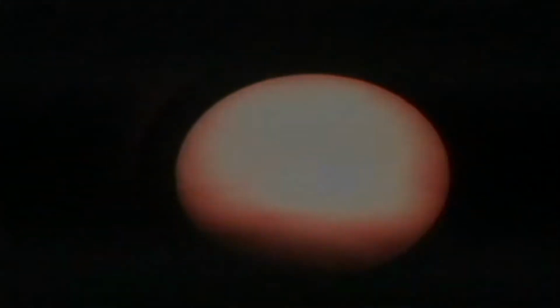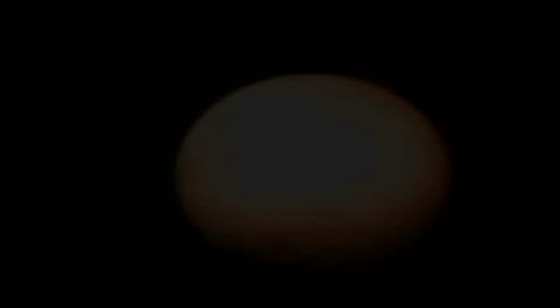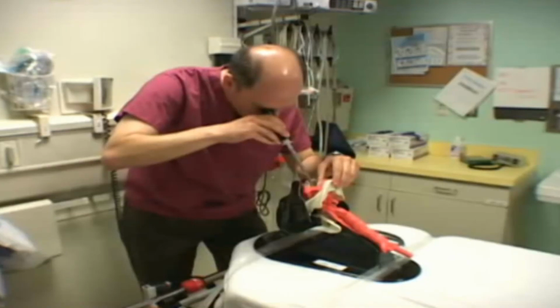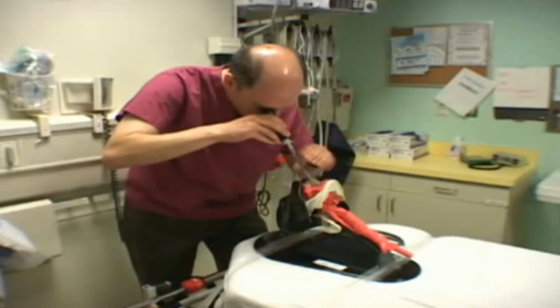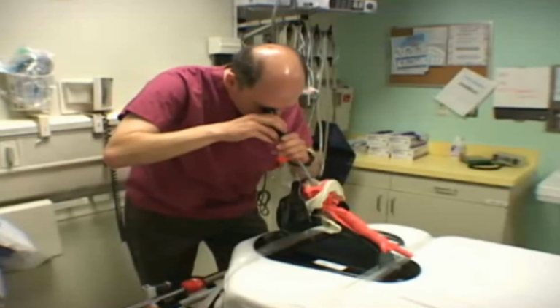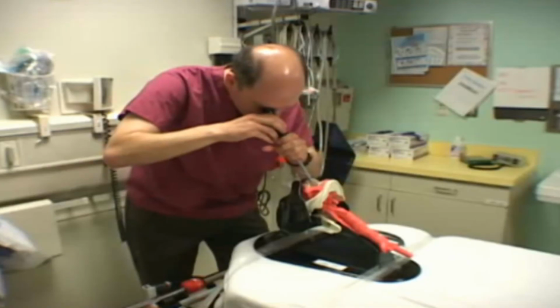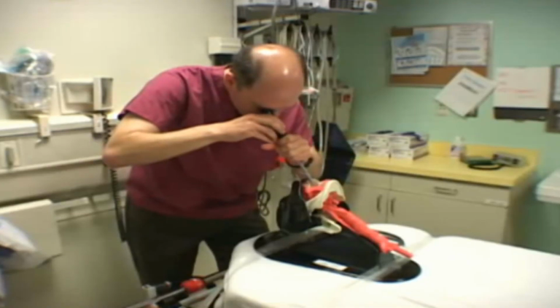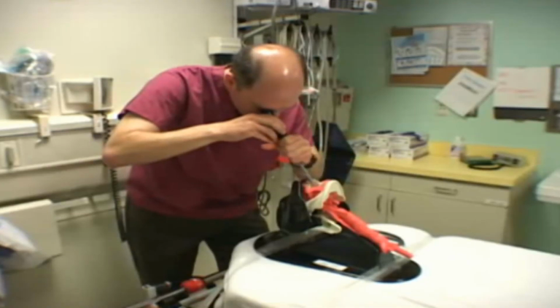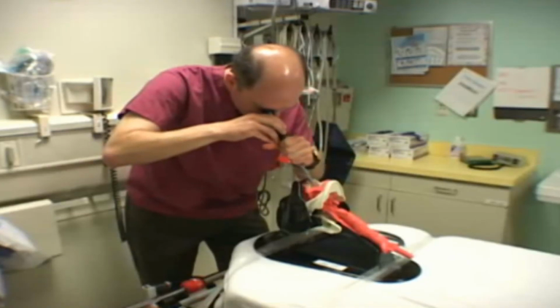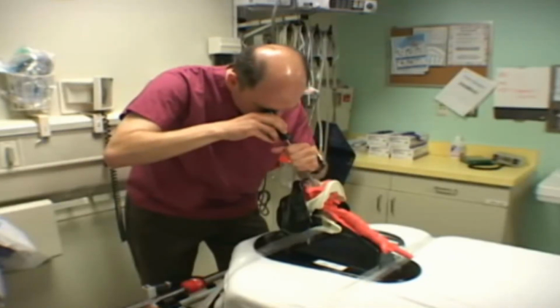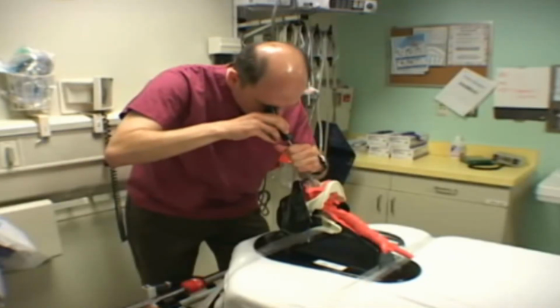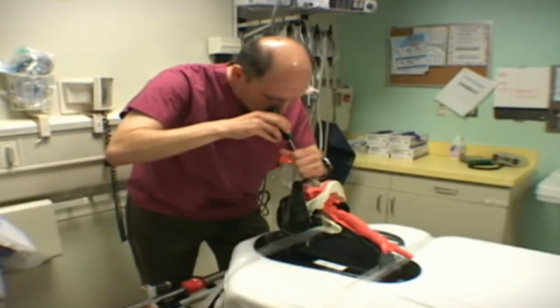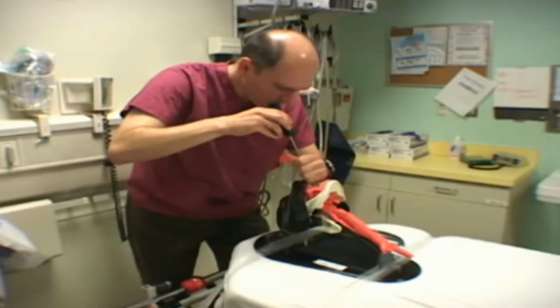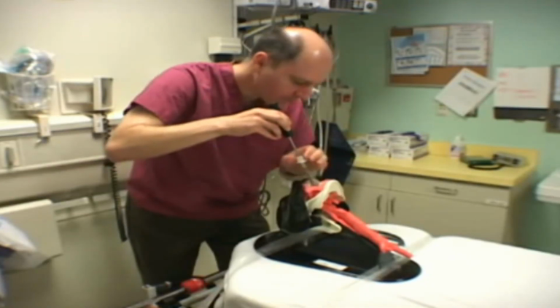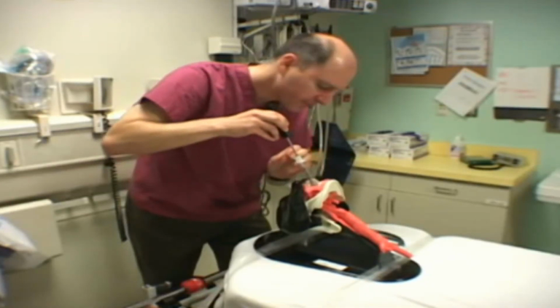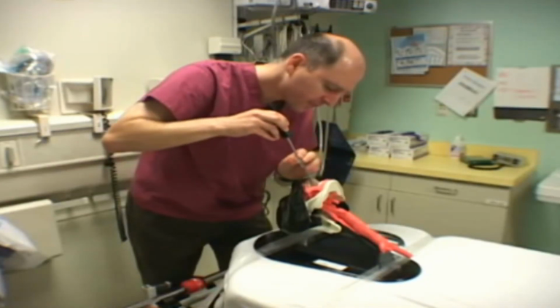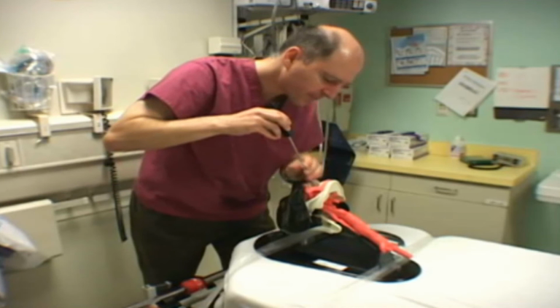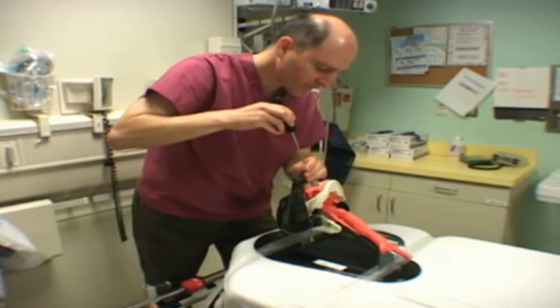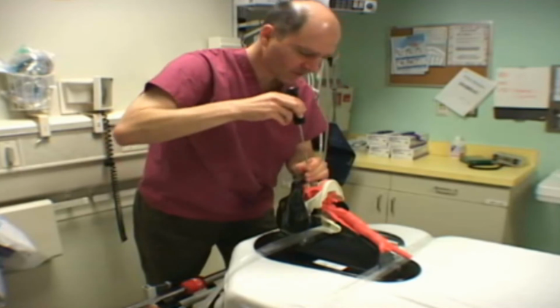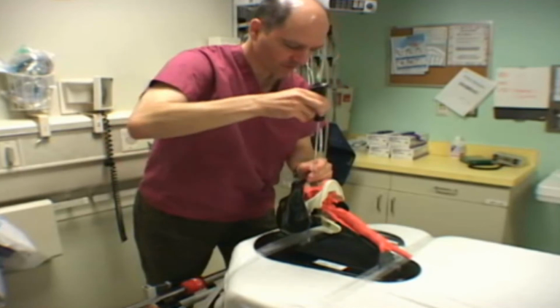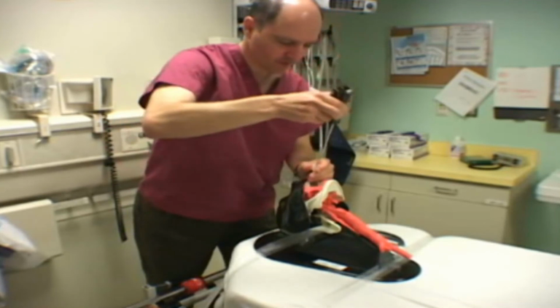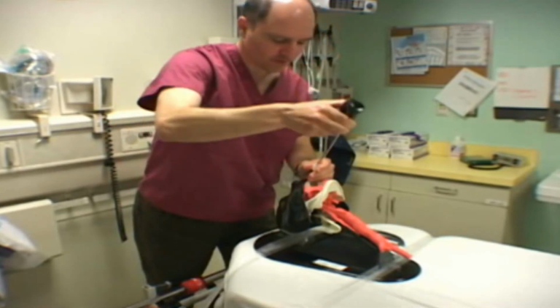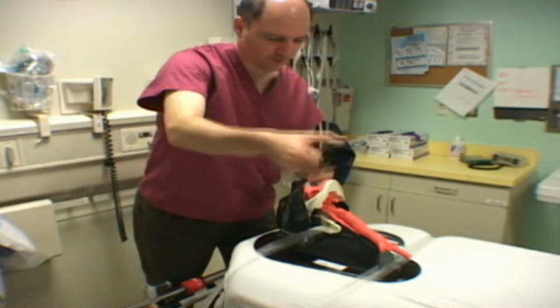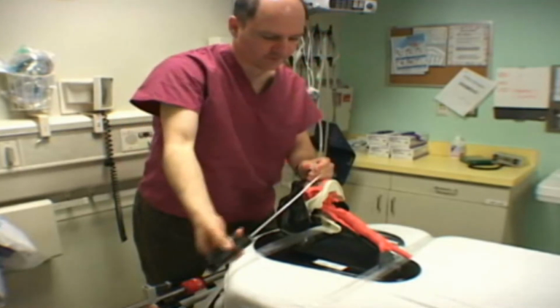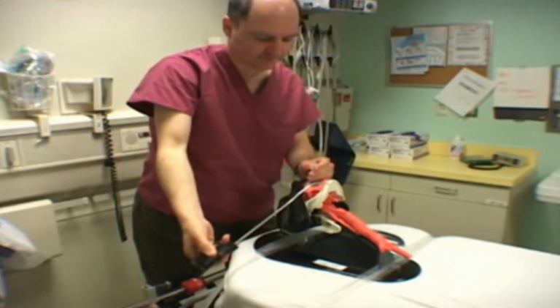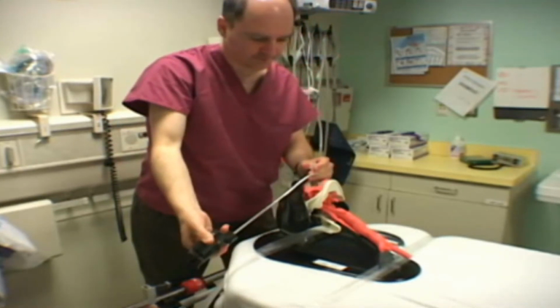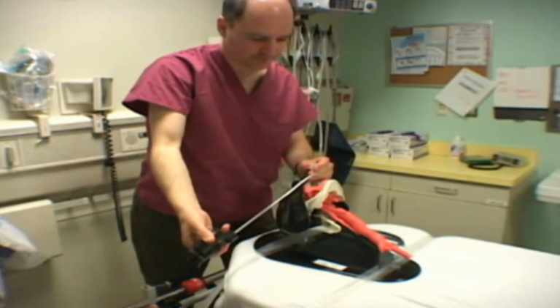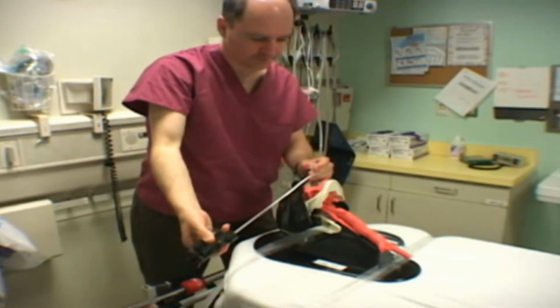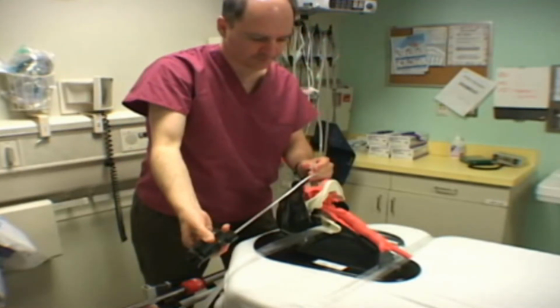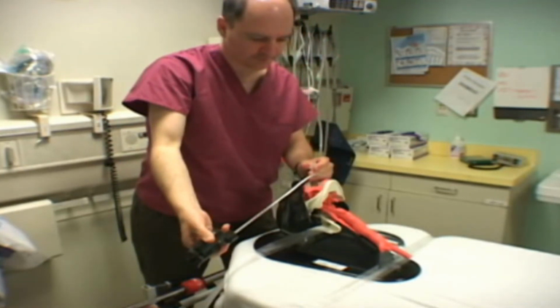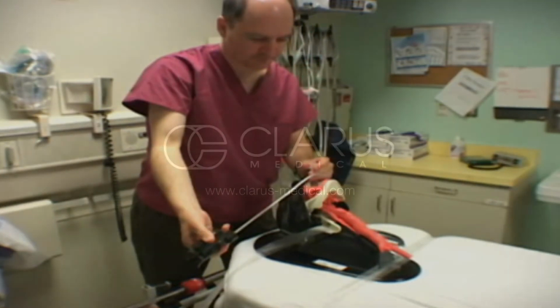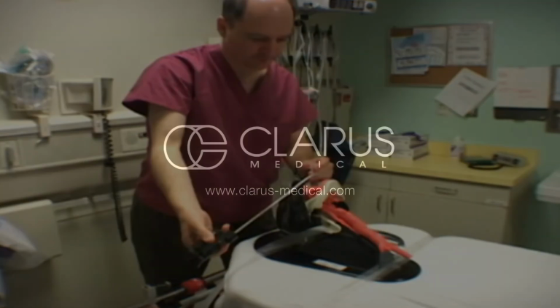The left hand reaches across and turns the tube clockwise off the stylet and into the trachea to the proper depth.